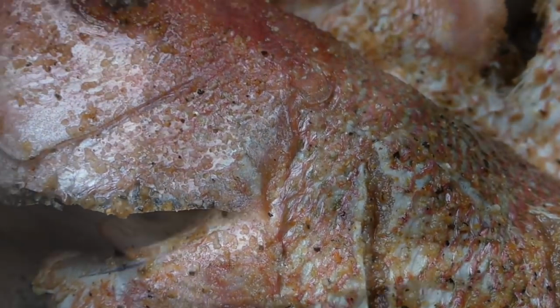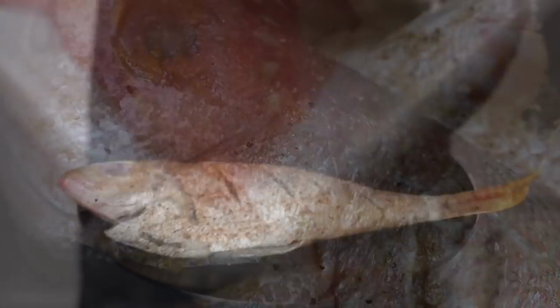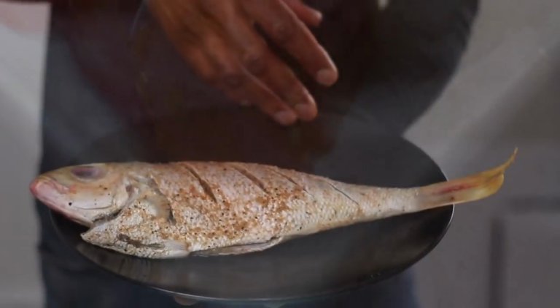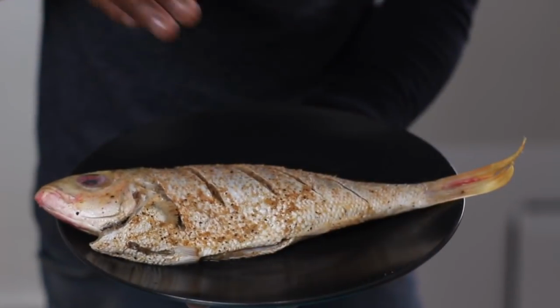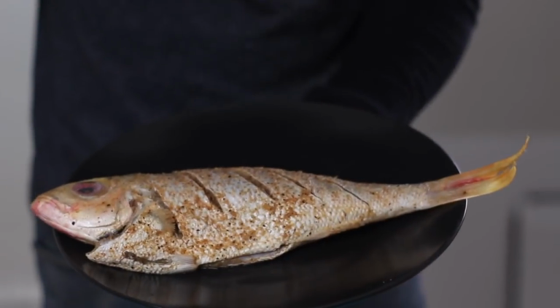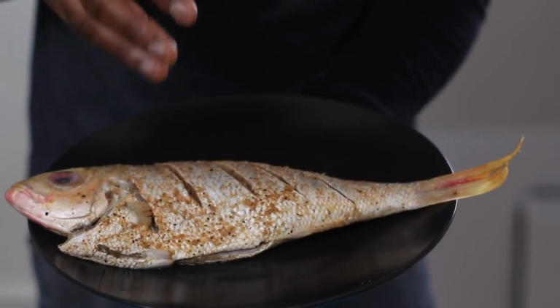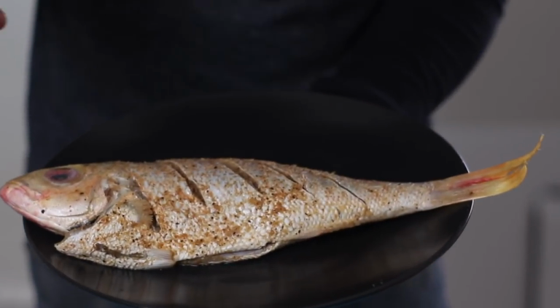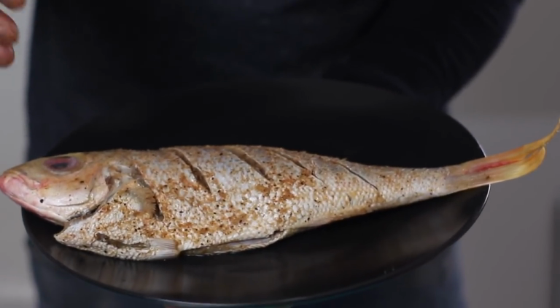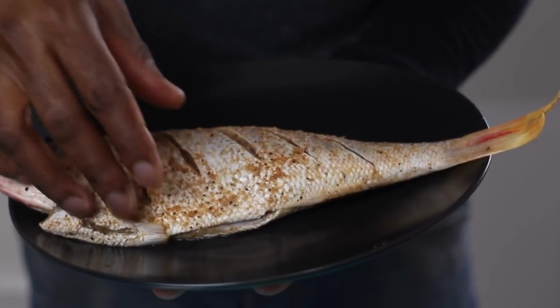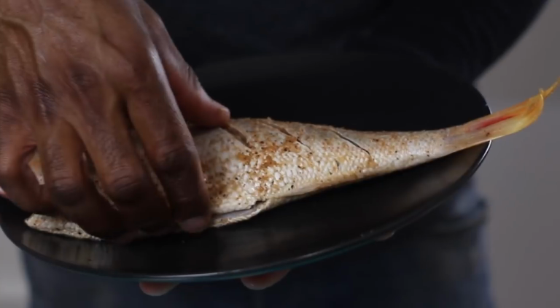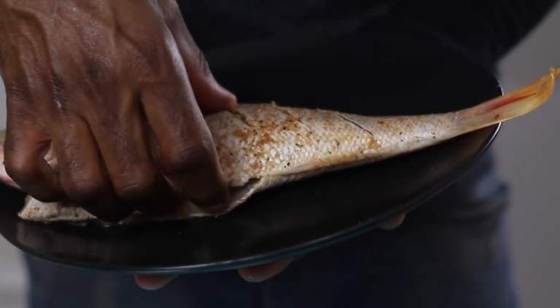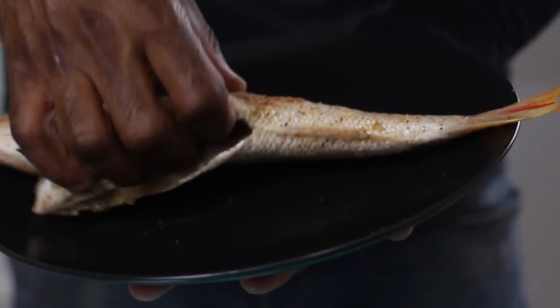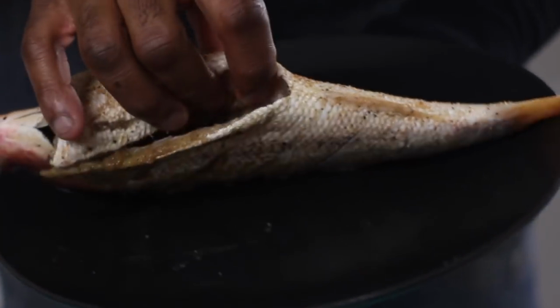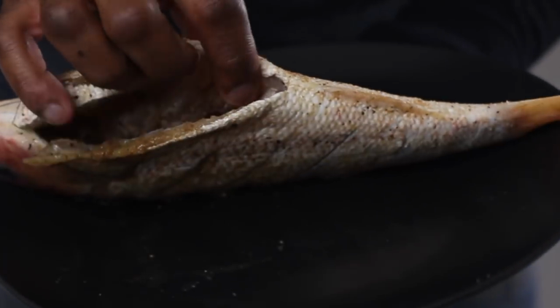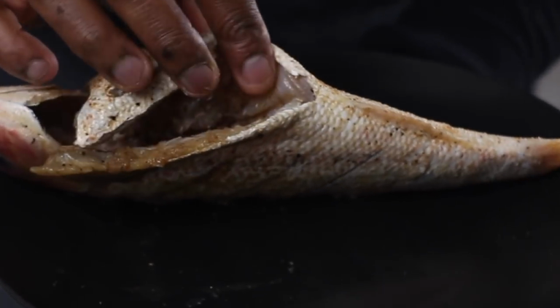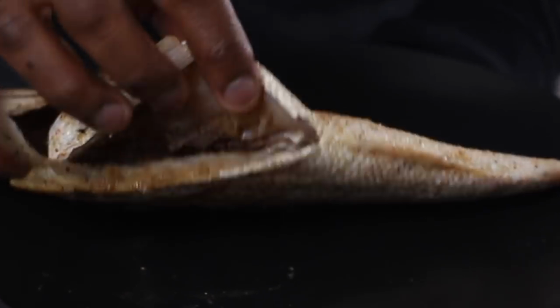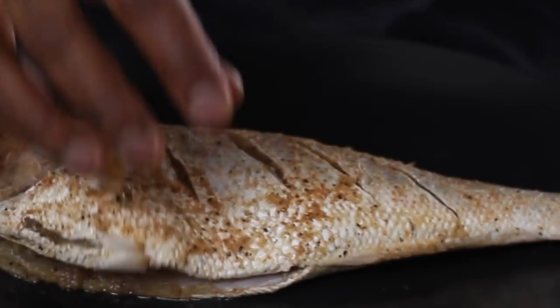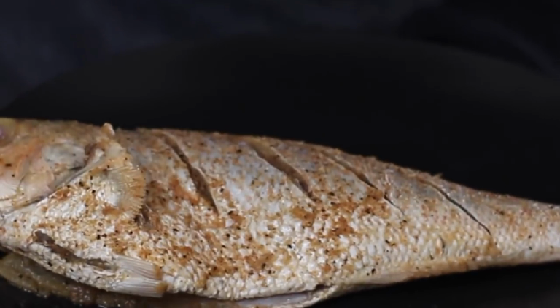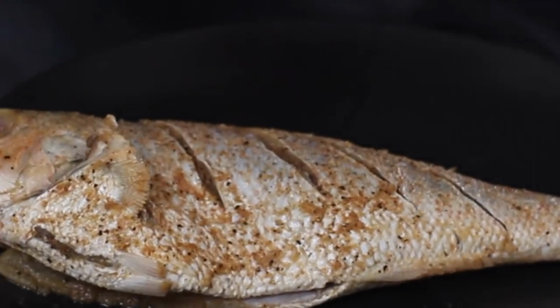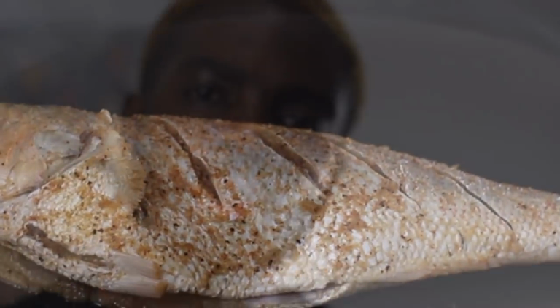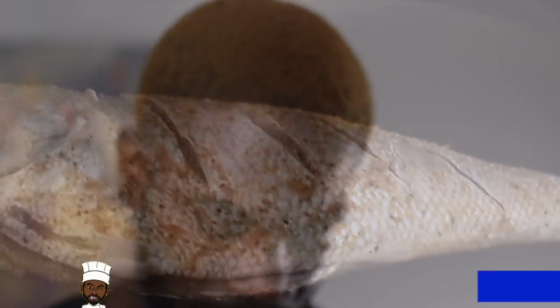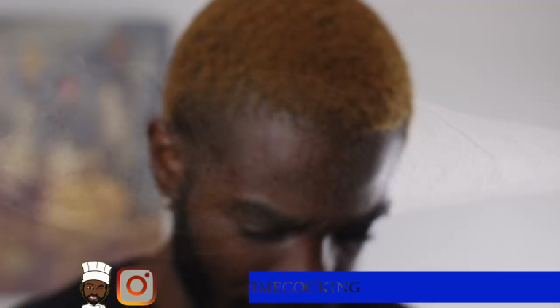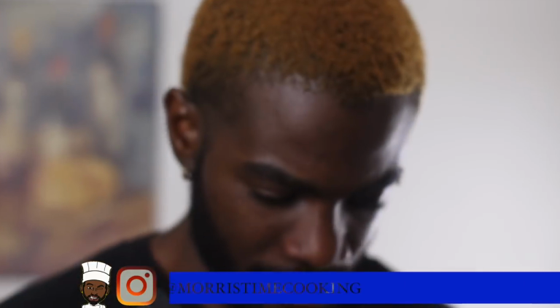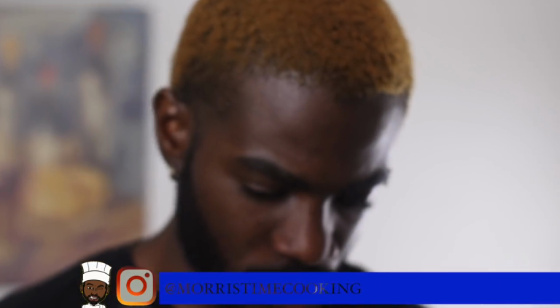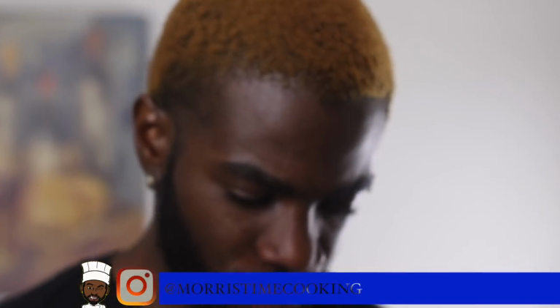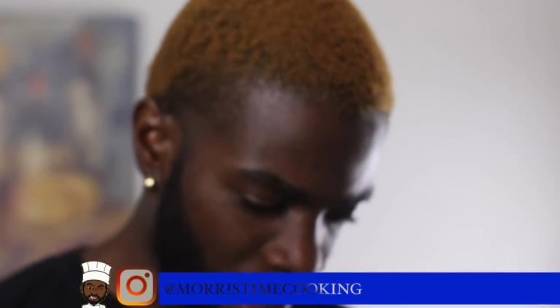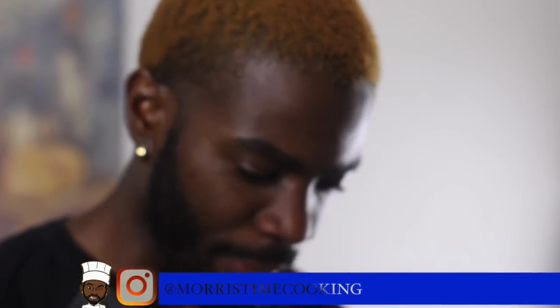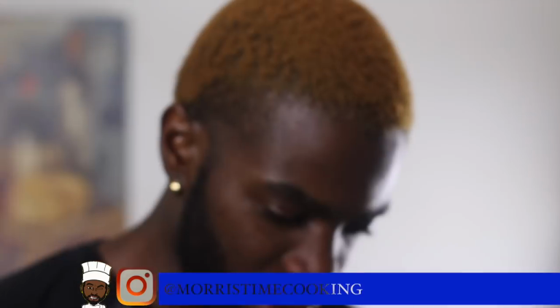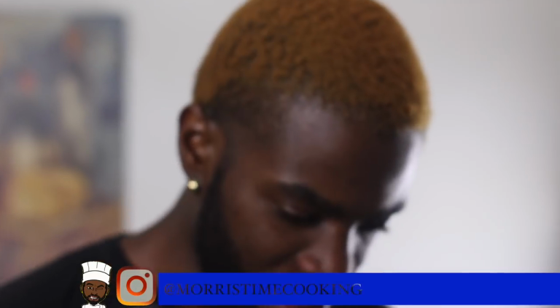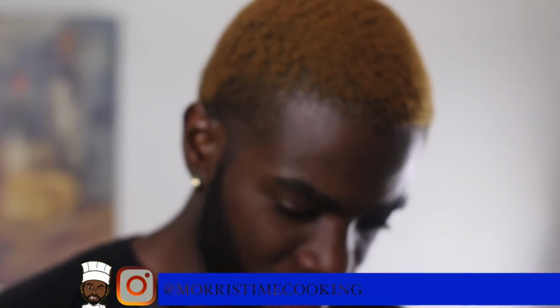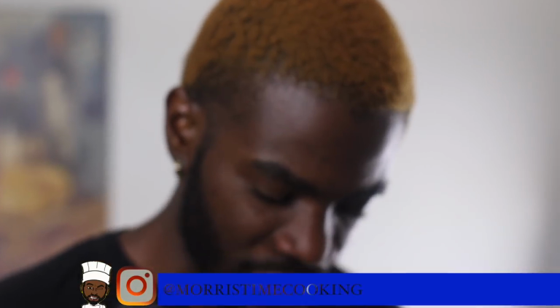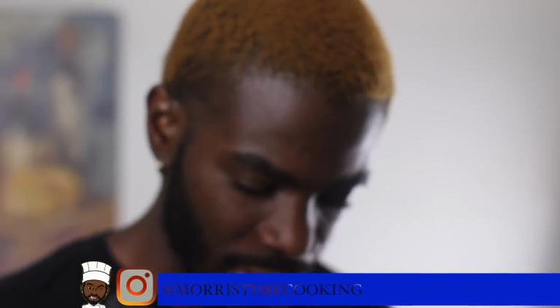So right now I have my red snapper here and it's well seasoned. The last thing I'm going to do is kick-start this brown stew fish by prepping some simple vegetables.